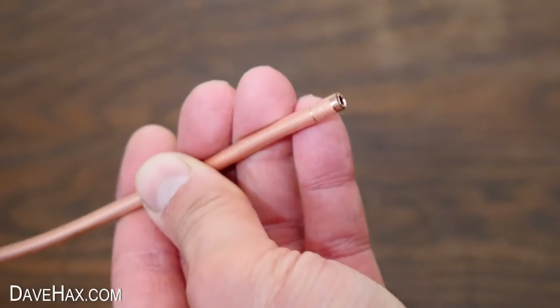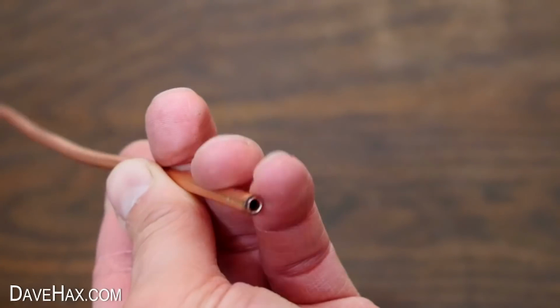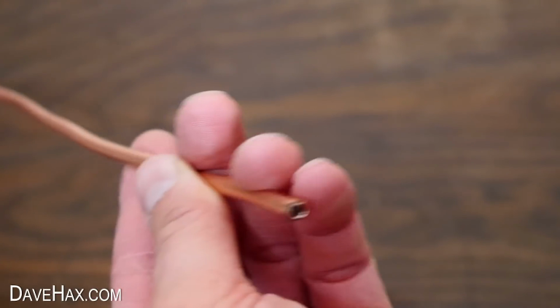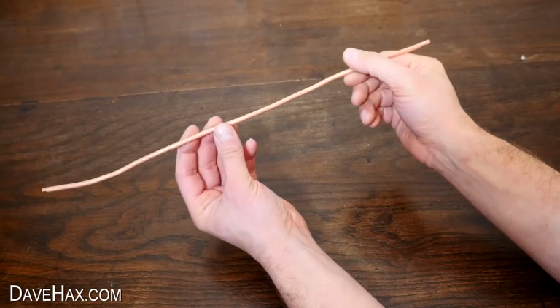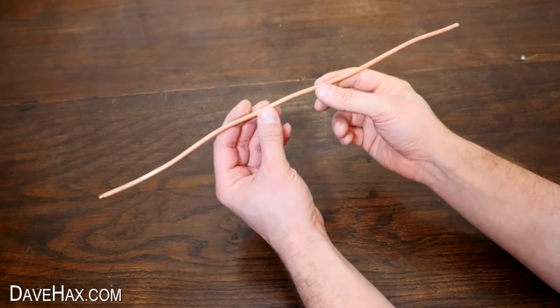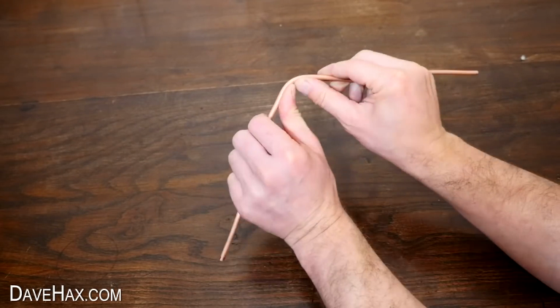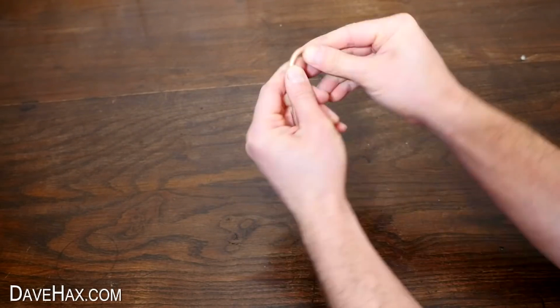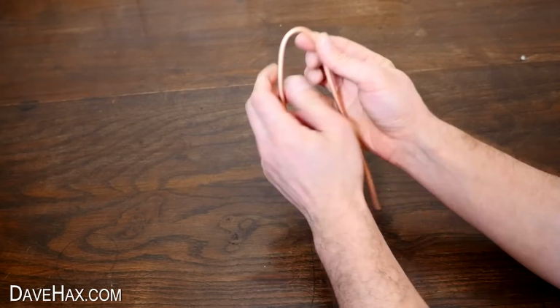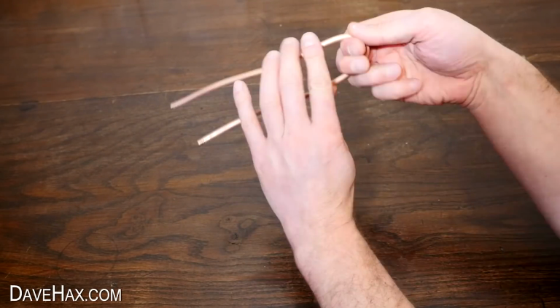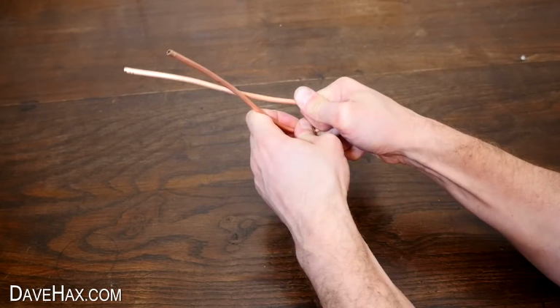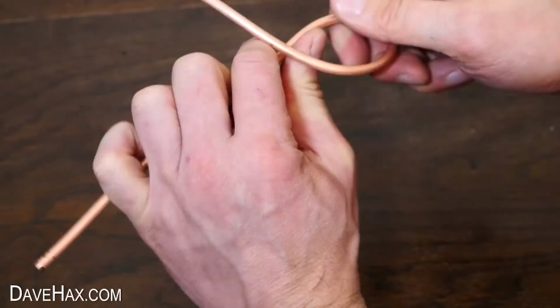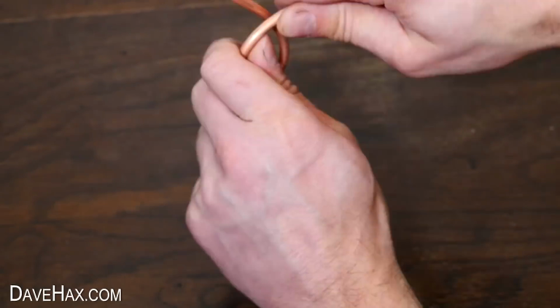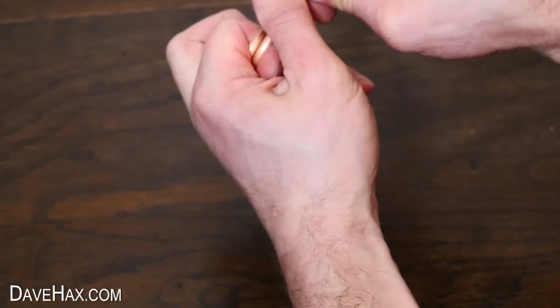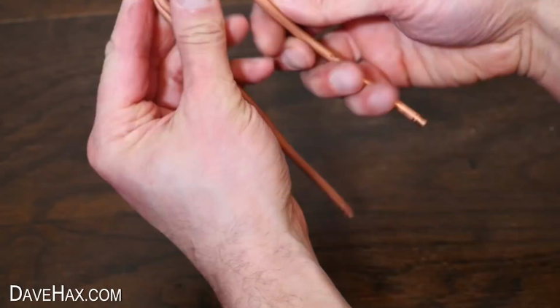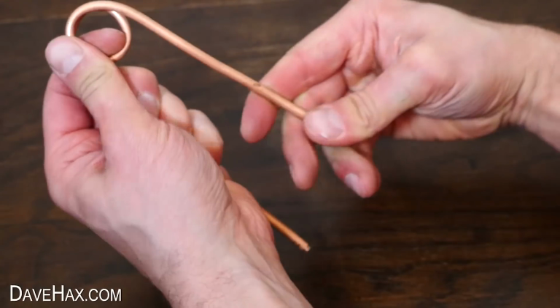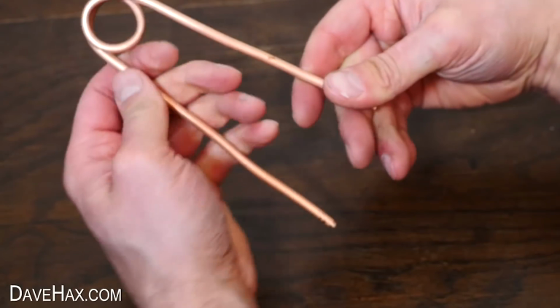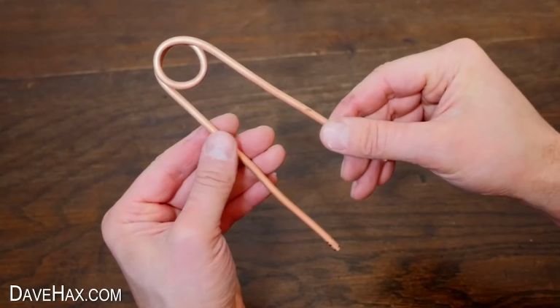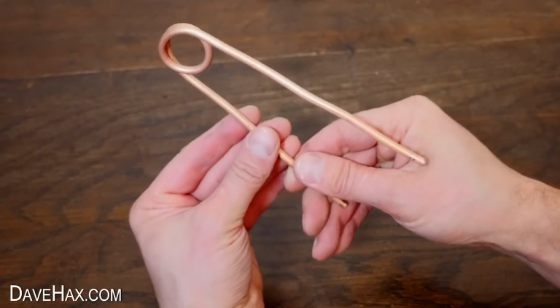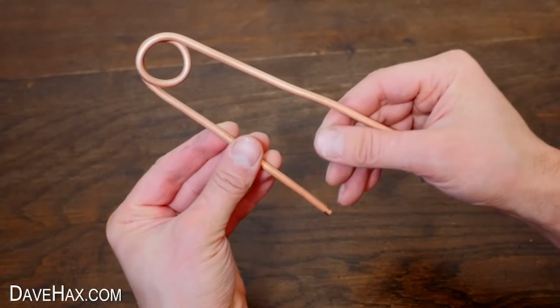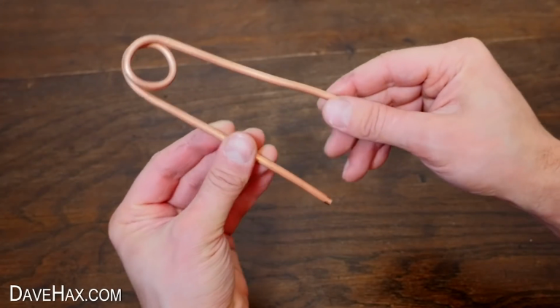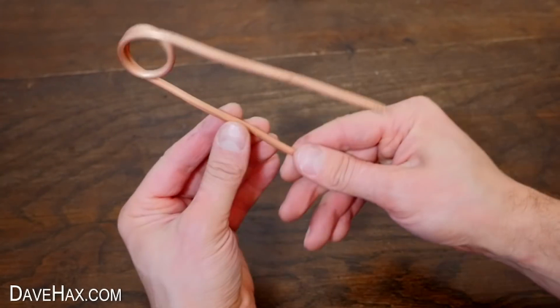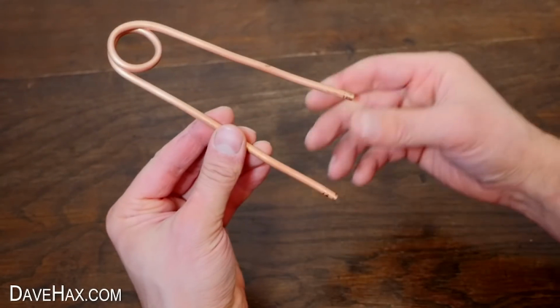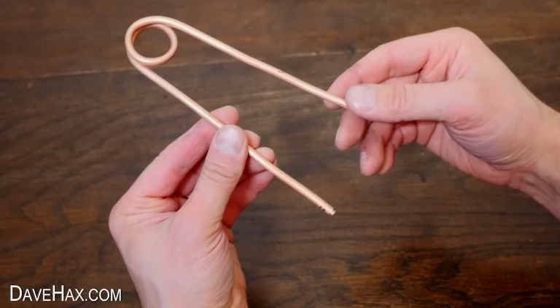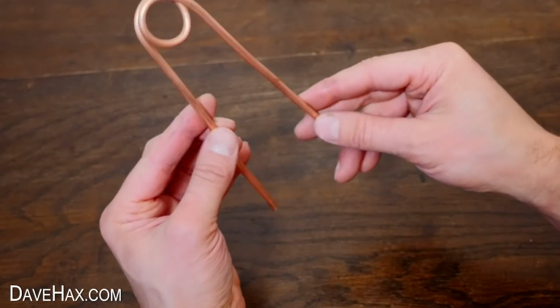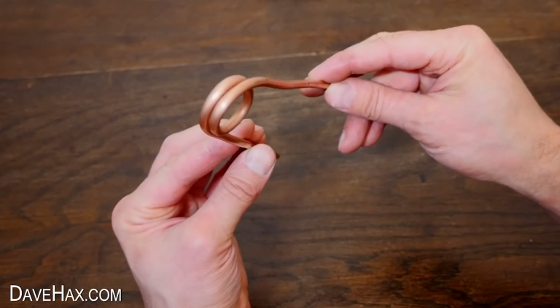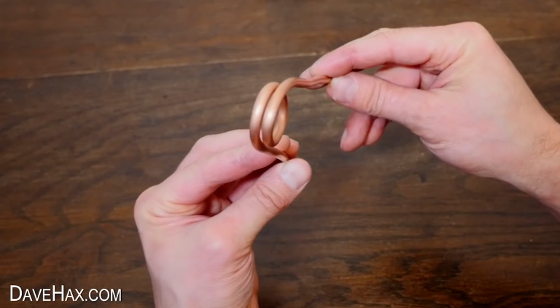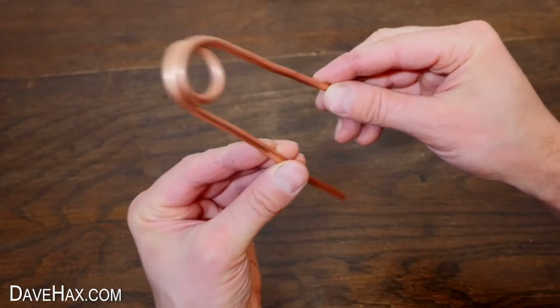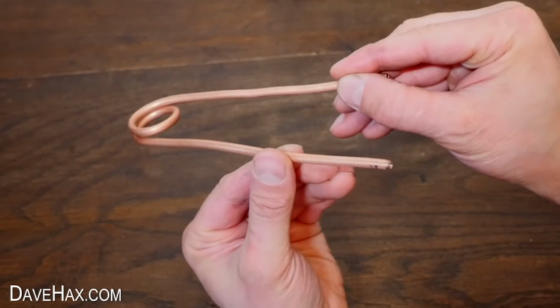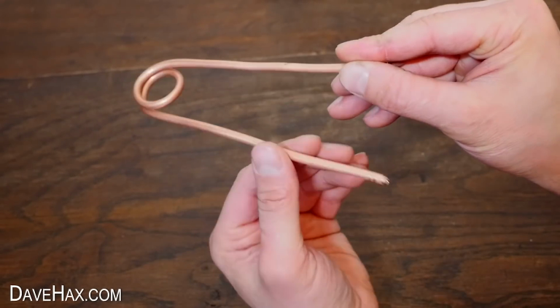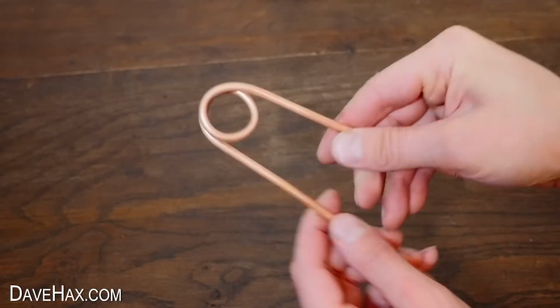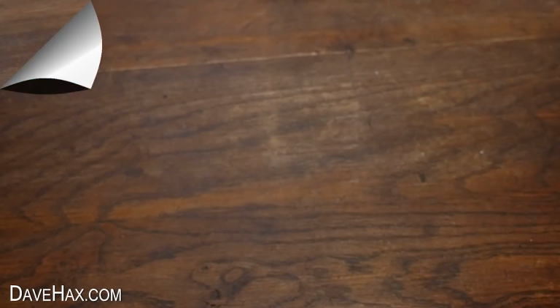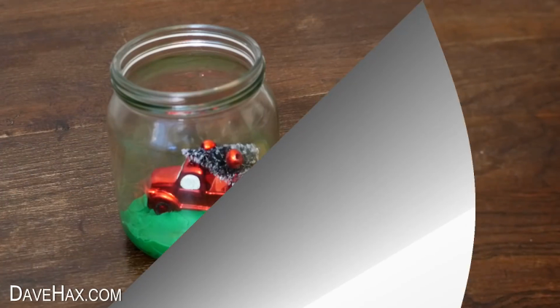Next I bent a loop at the top of the pipe so it looks like this. It's soft enough to bend by hand, but make sure you don't kink it. This is the same type of engine that I used for my spinning putt-putt boat video, which I made recently.